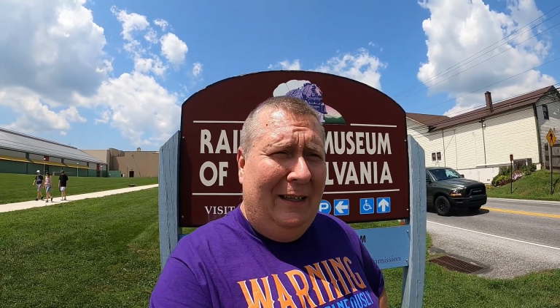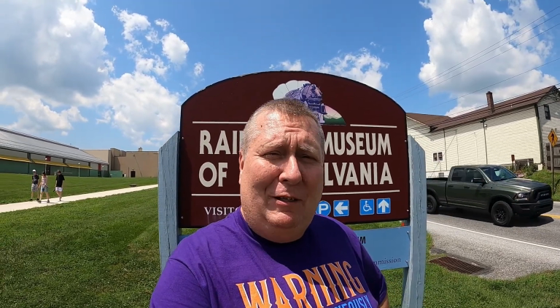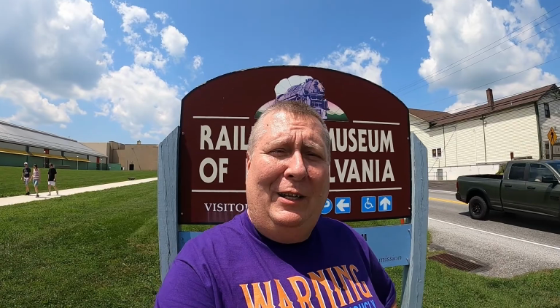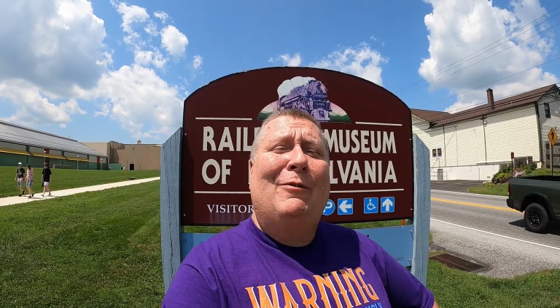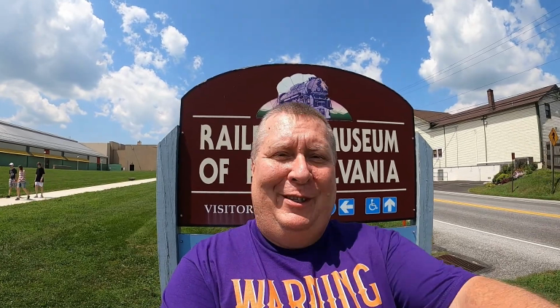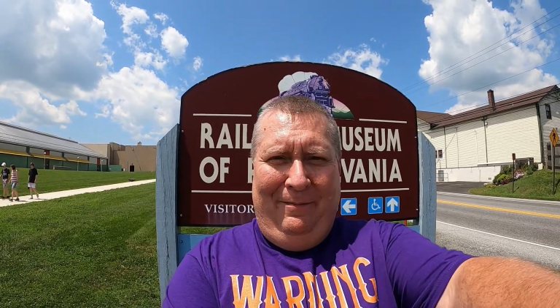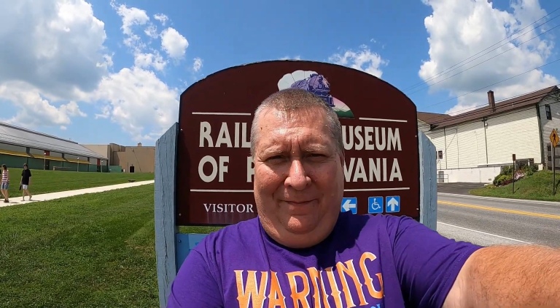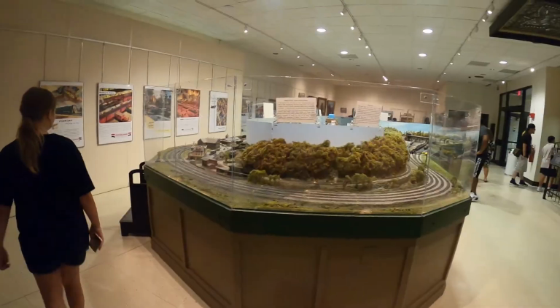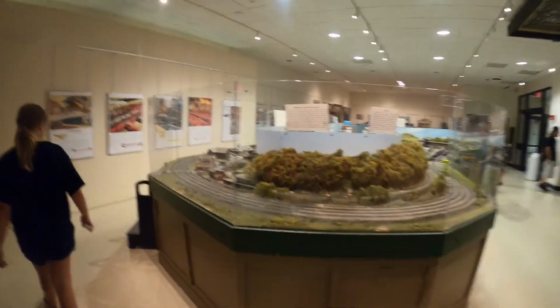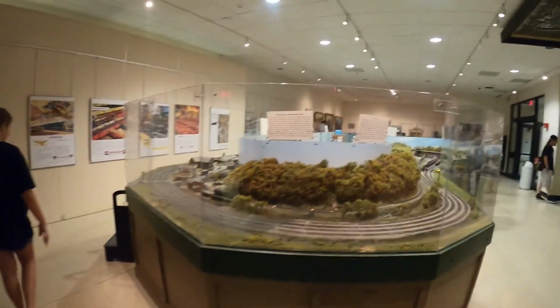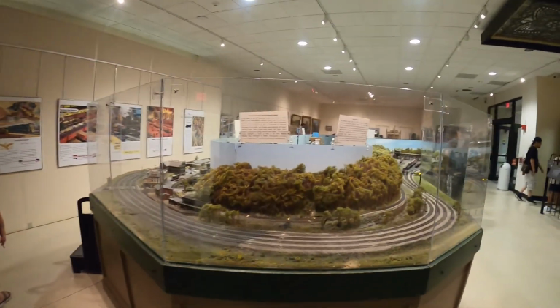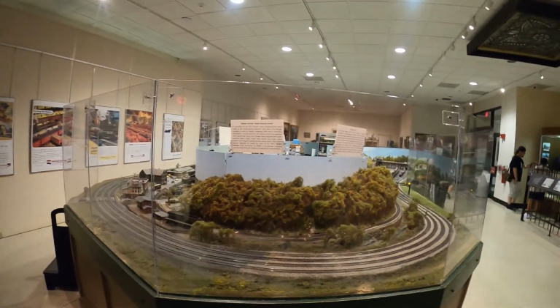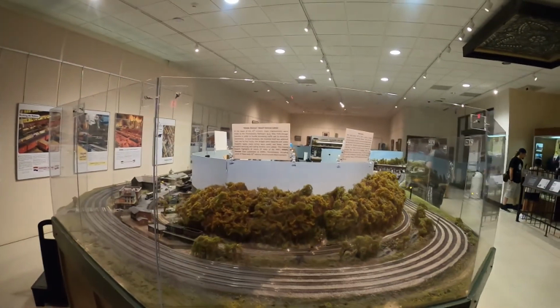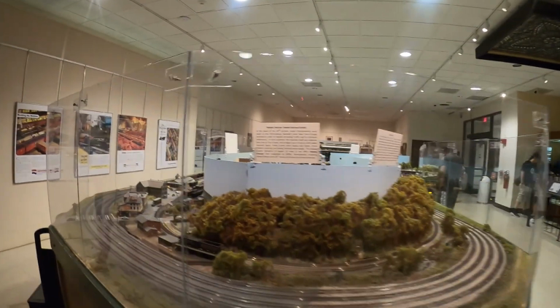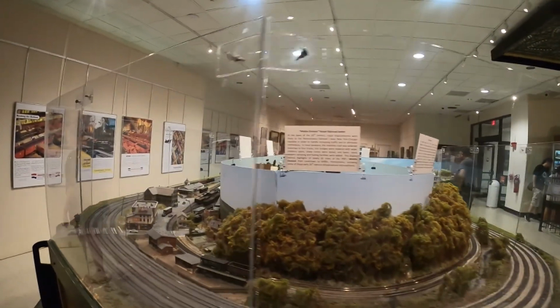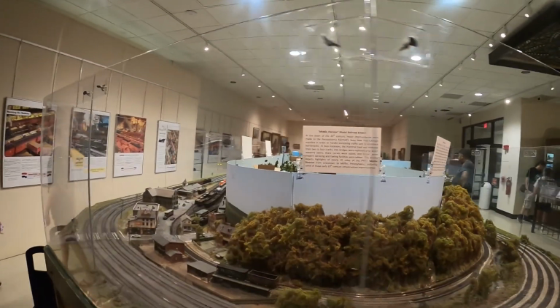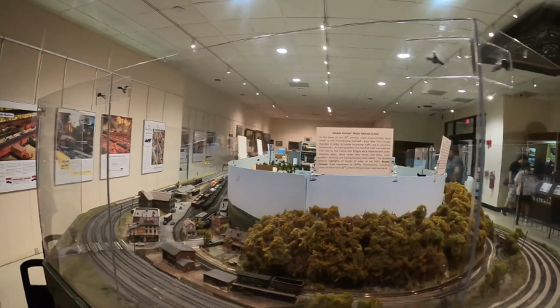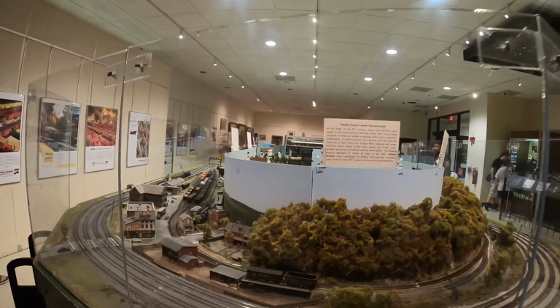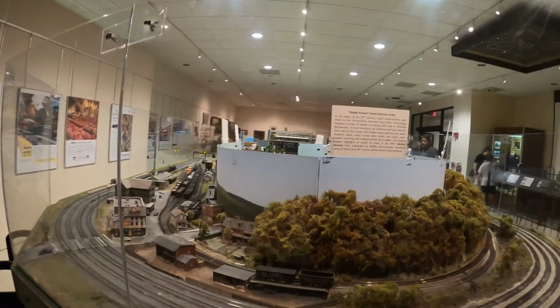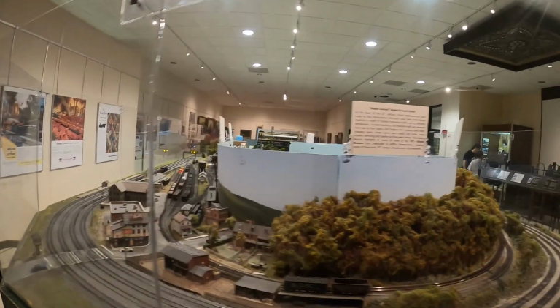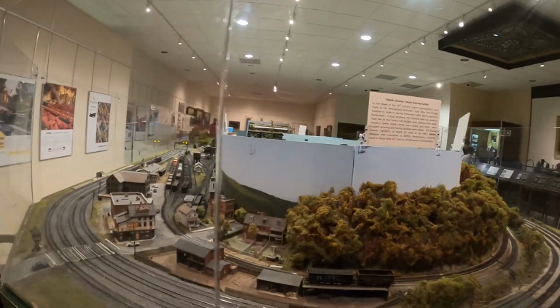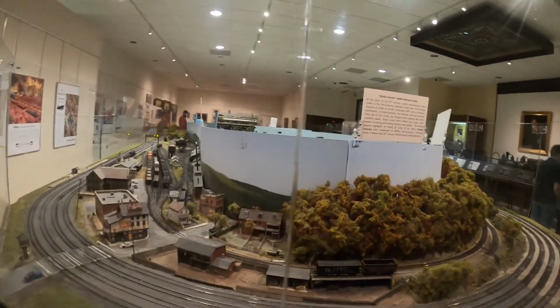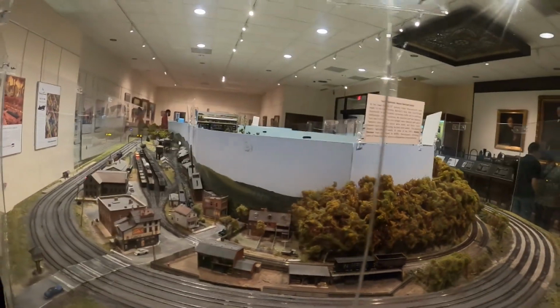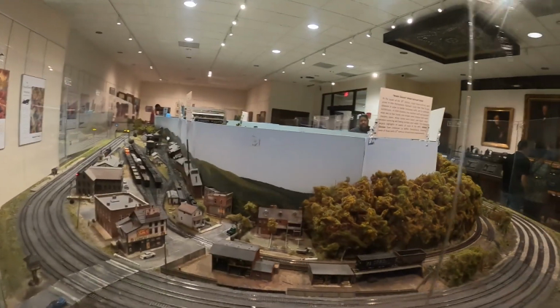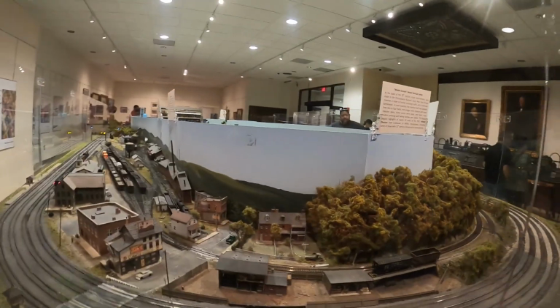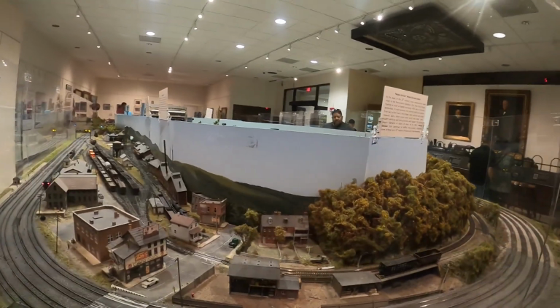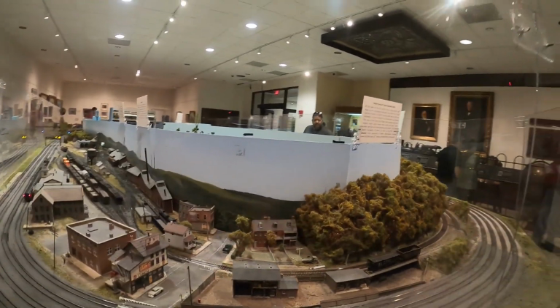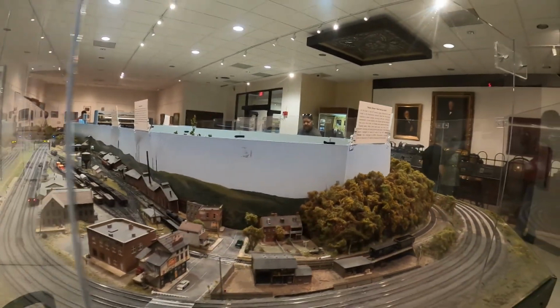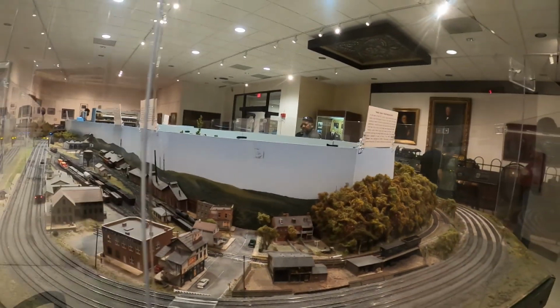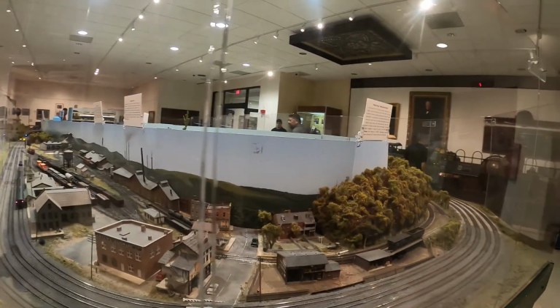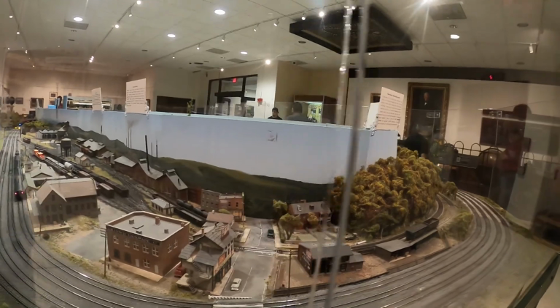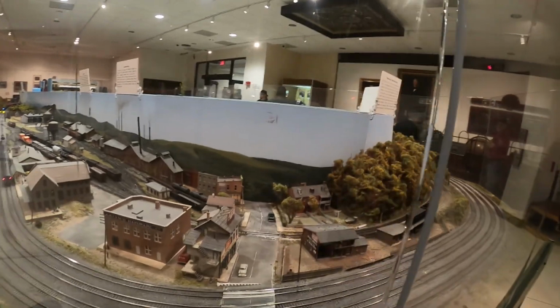All right folks, we're at the Railroad Museum. Here's a little setup — it's HO scale, like I do.